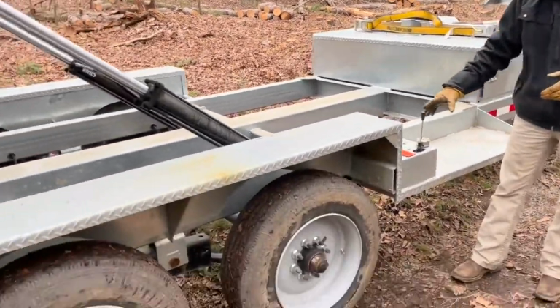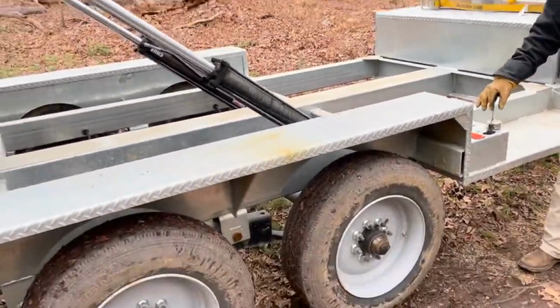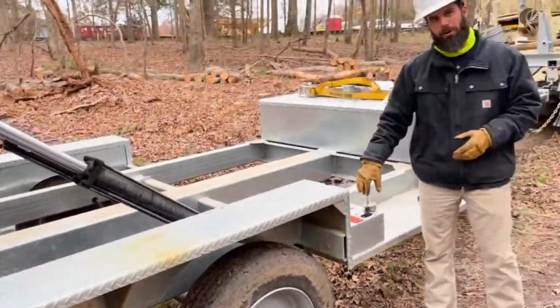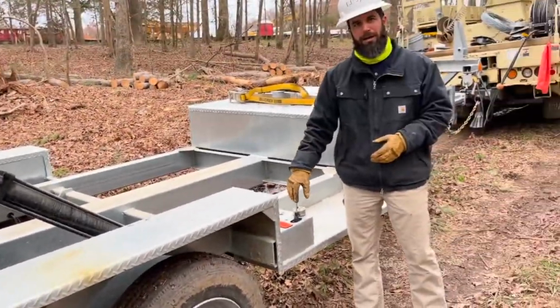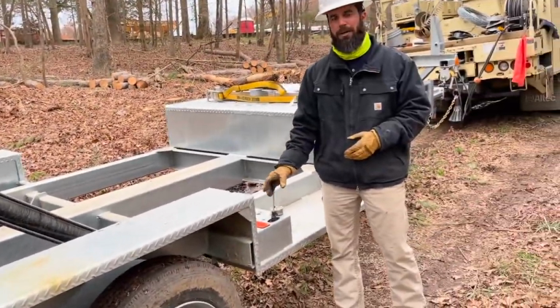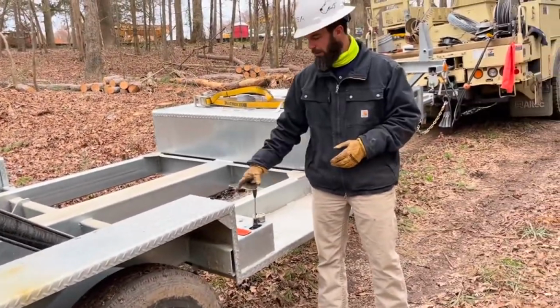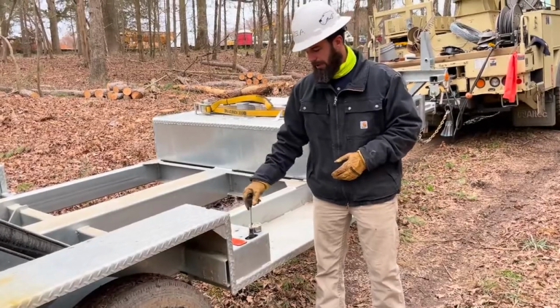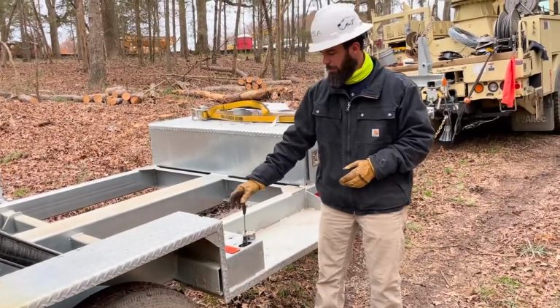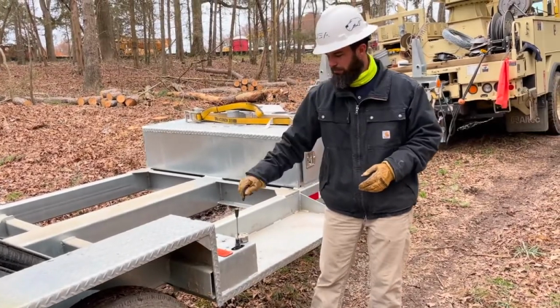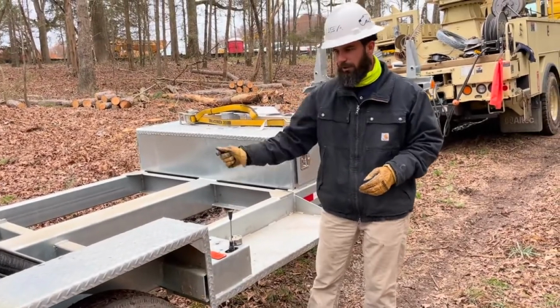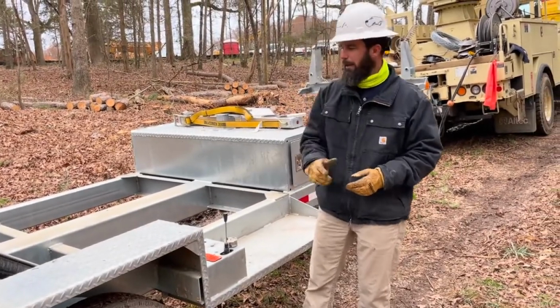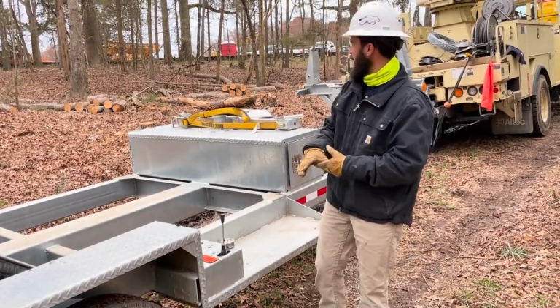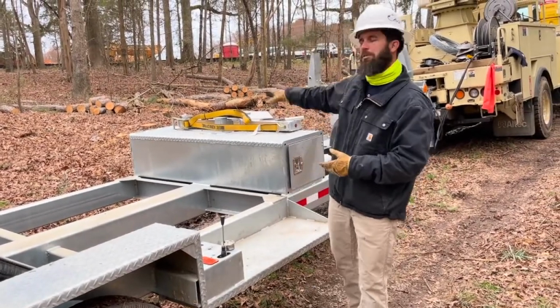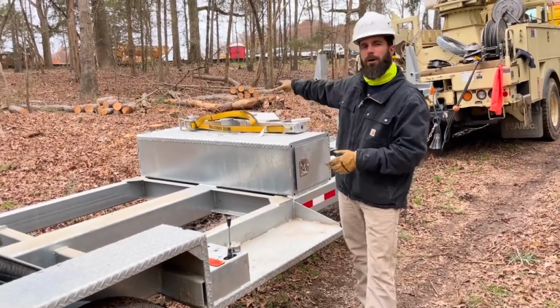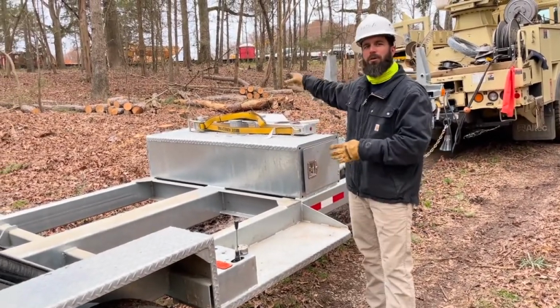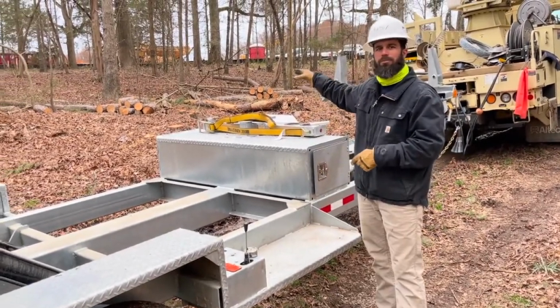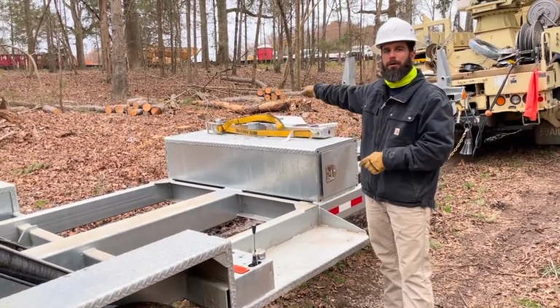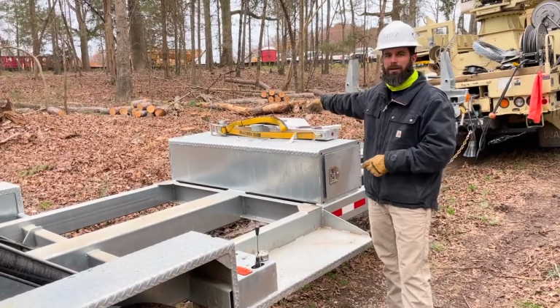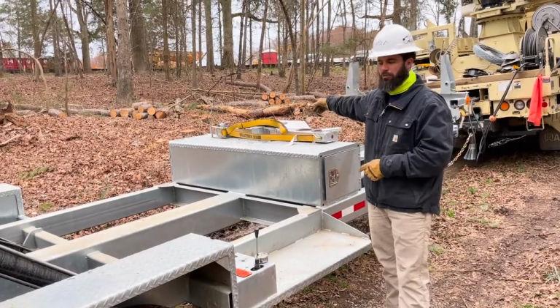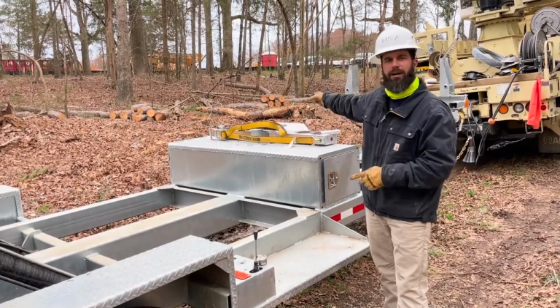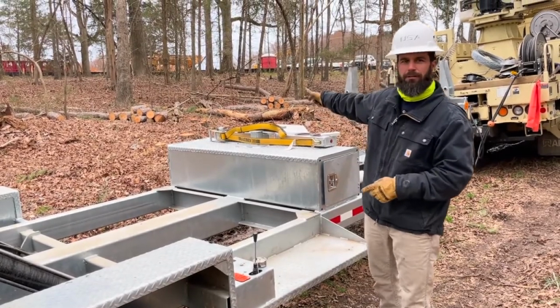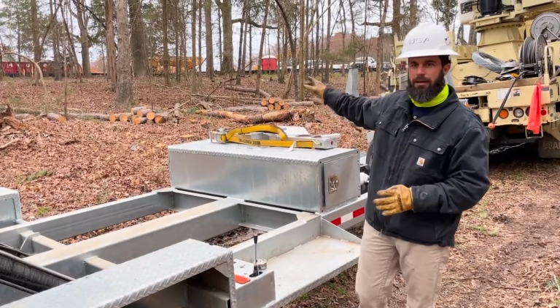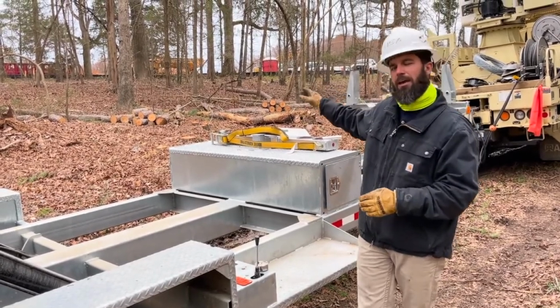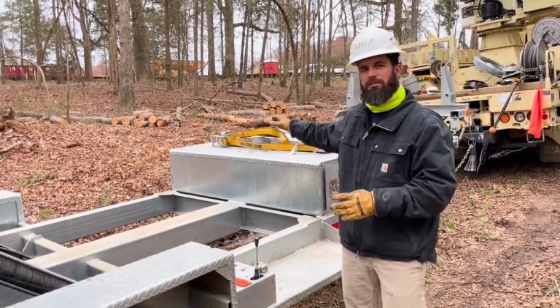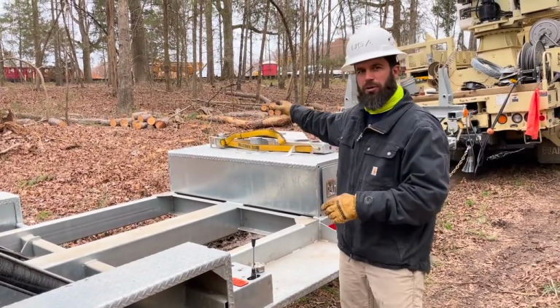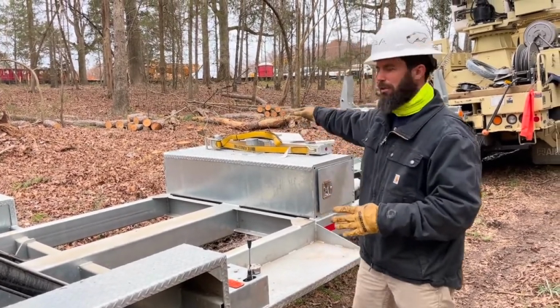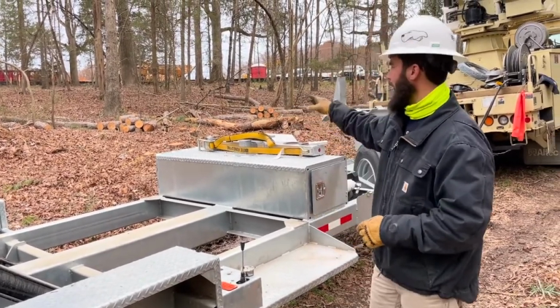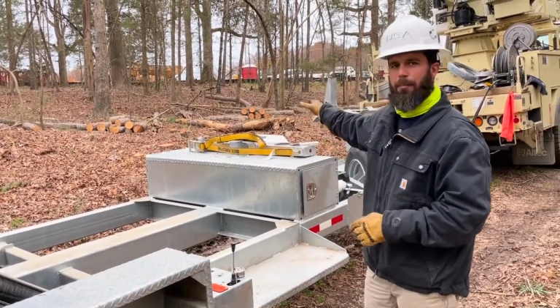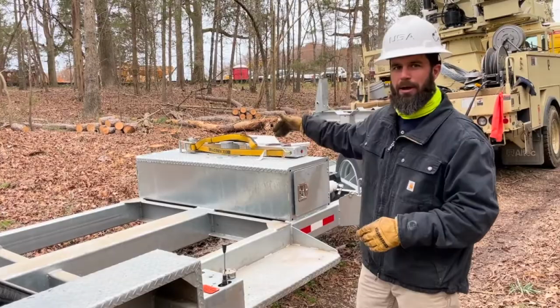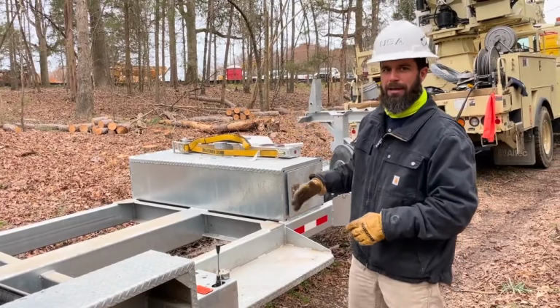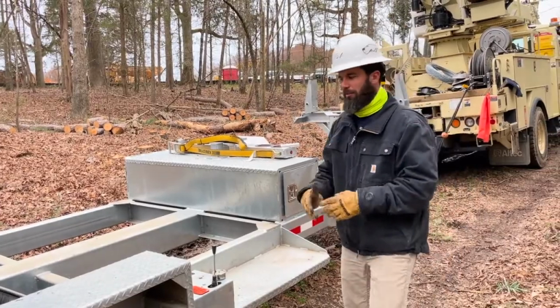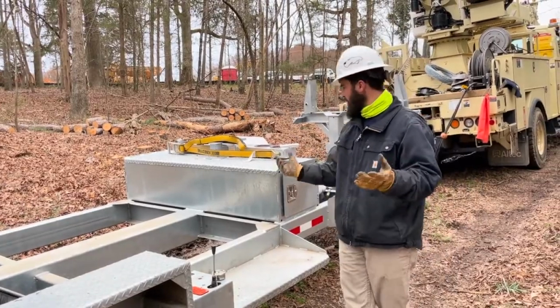This is how we operate the bed up and down — it's a simple up and down. On this particular model, we do have our optional power pack, which runs the hydraulics. You can run this off a truck circuit. You don't have to have the power pack, but this one has it.